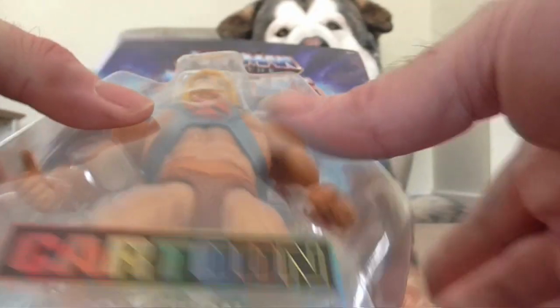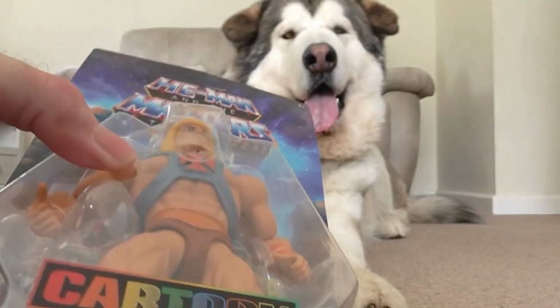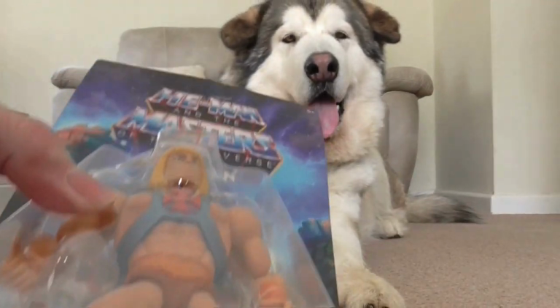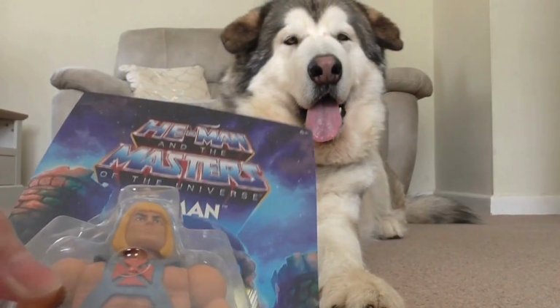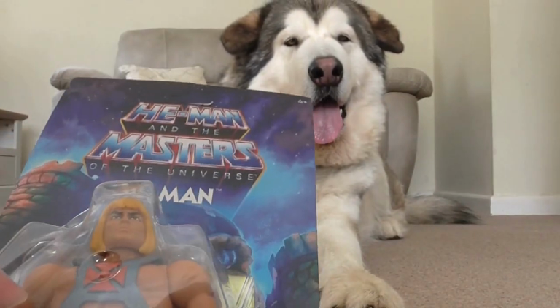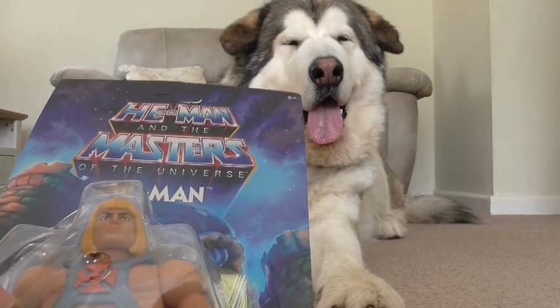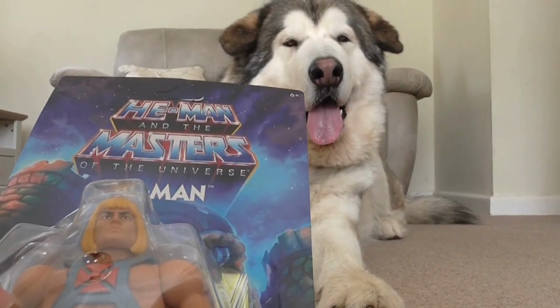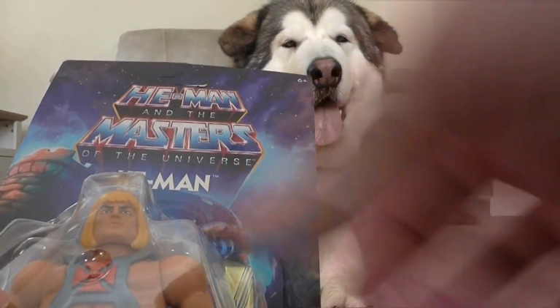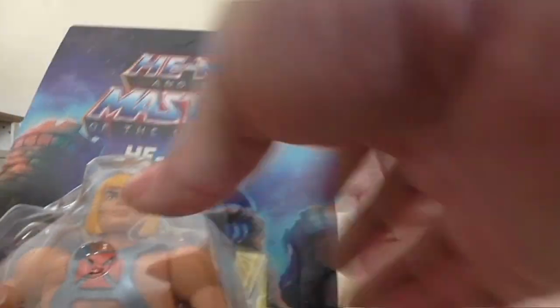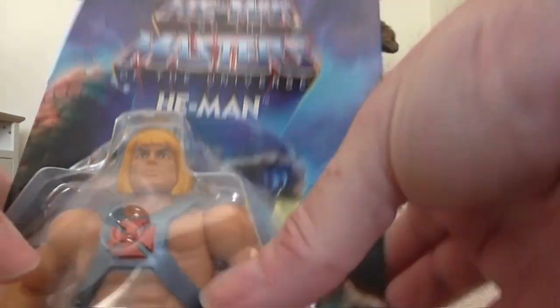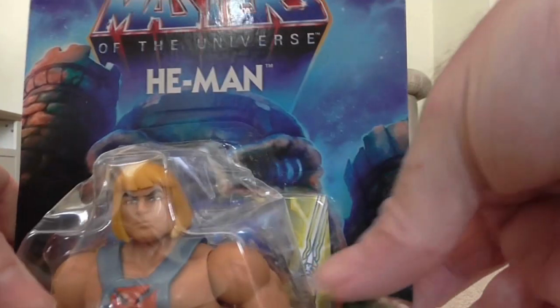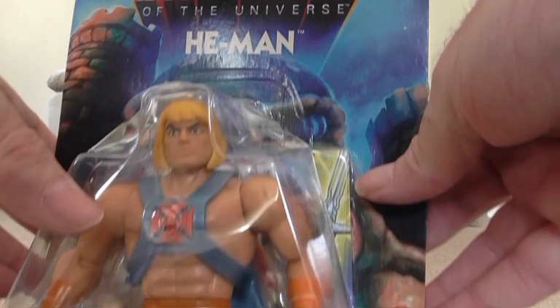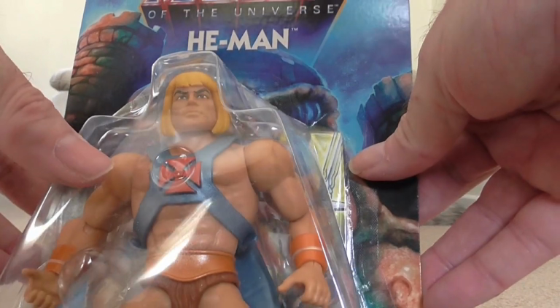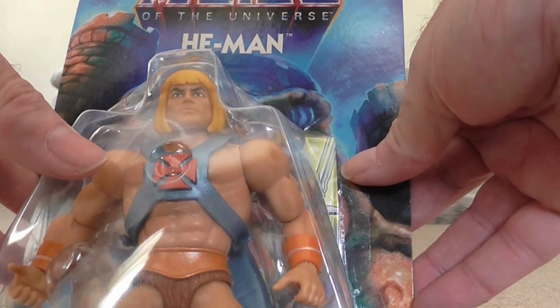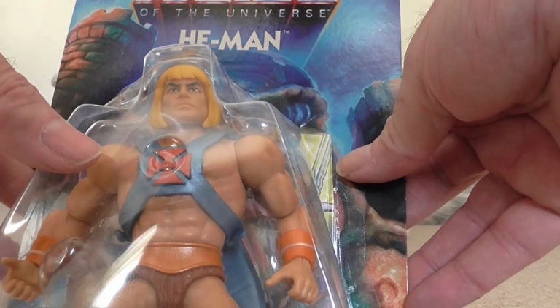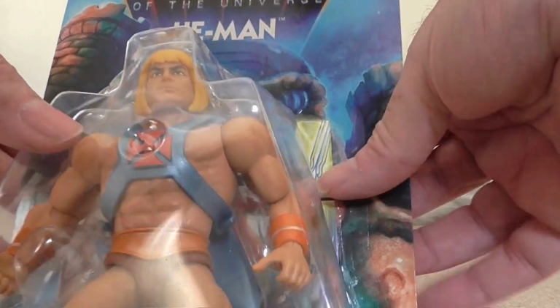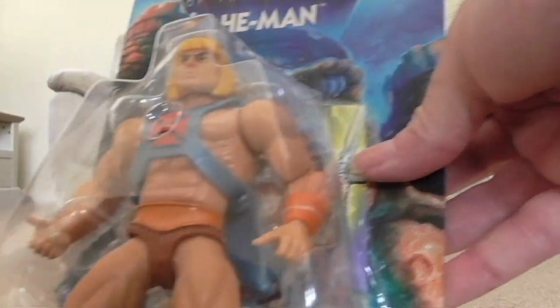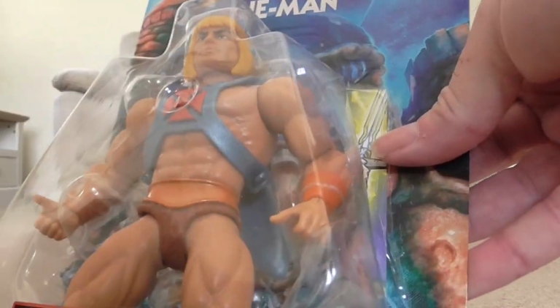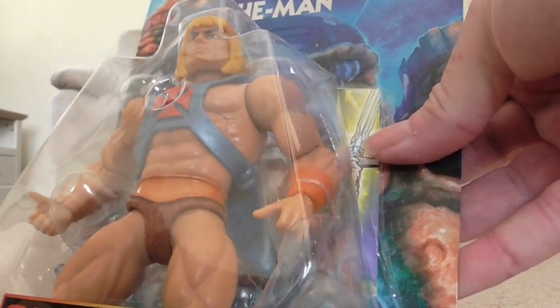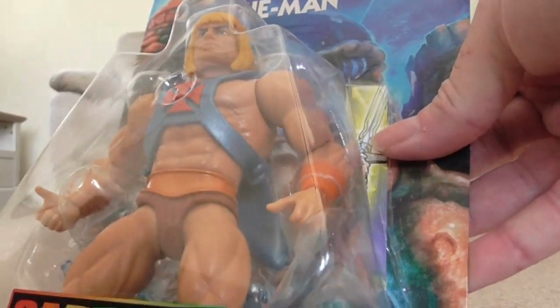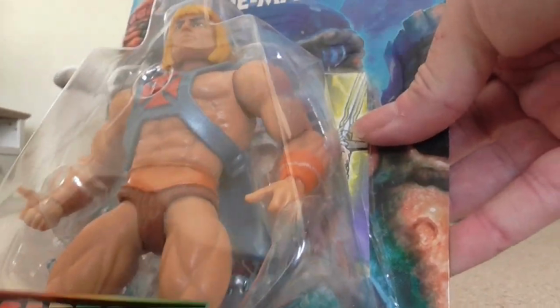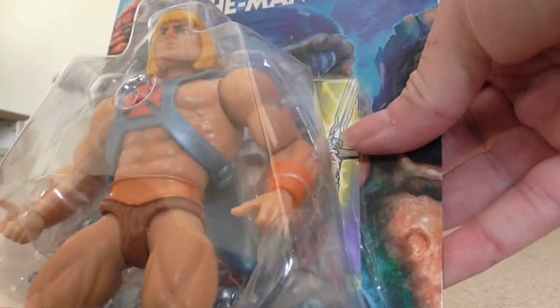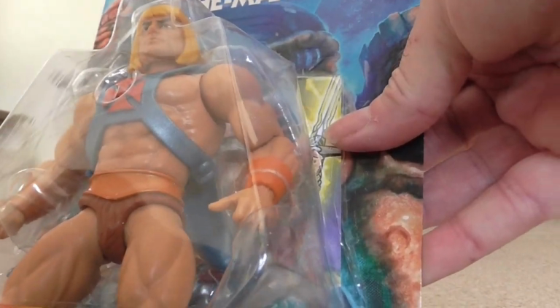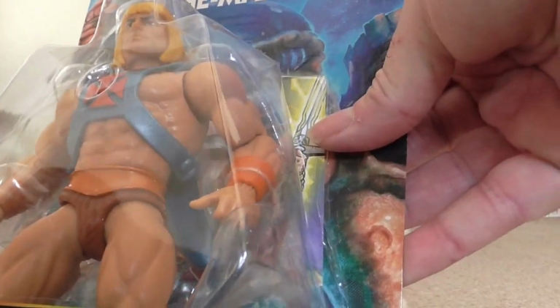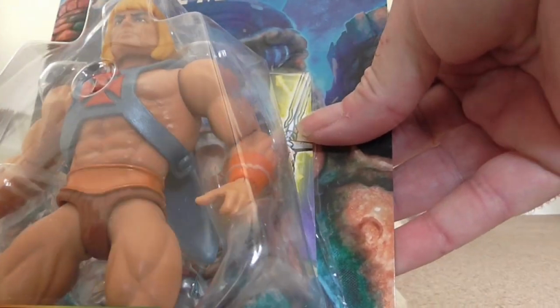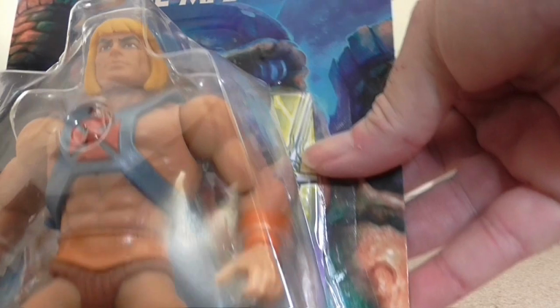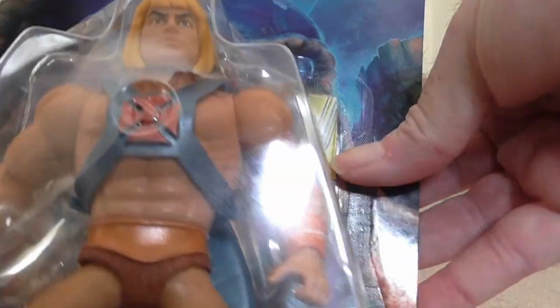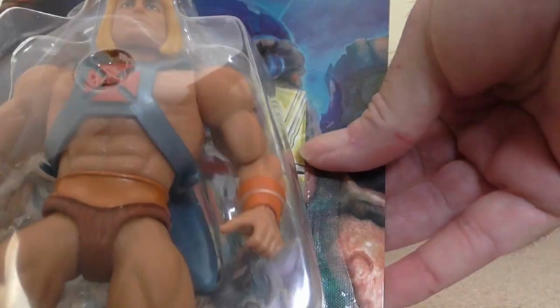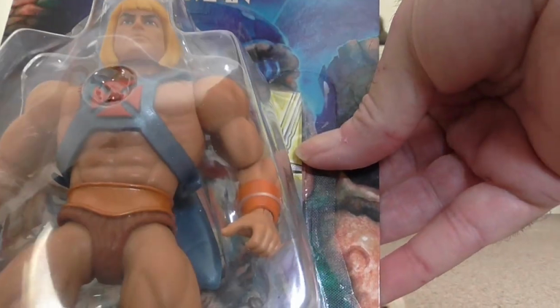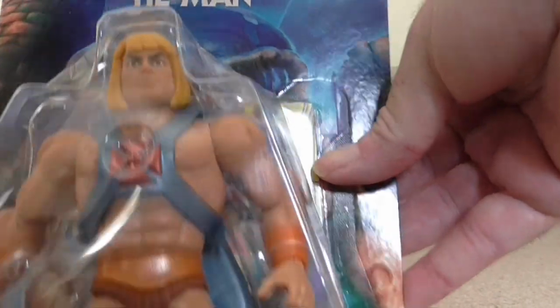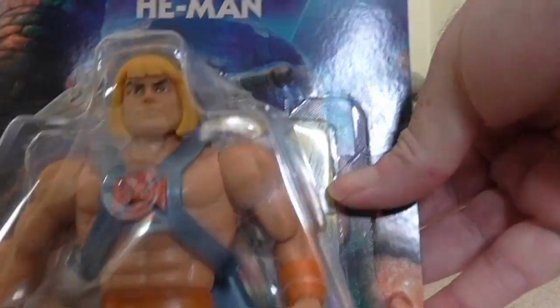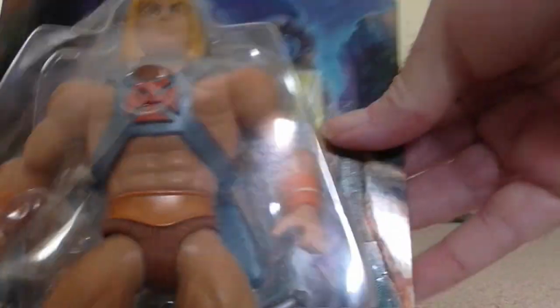It kind of makes you think: why buy all the Super 7 ones when these ones have come out? They're spending whatever they cost now for their ultimate figures, and these are just as cool.